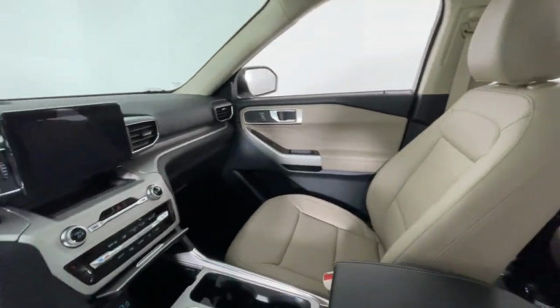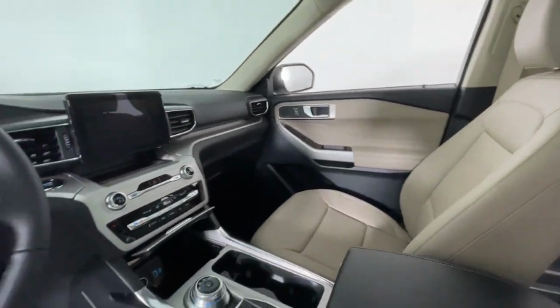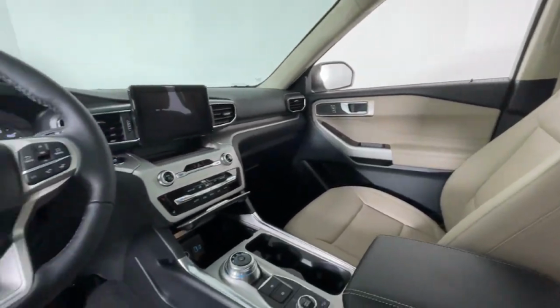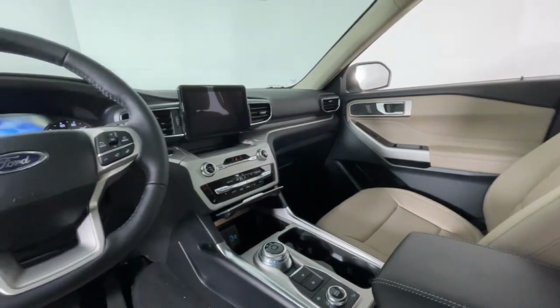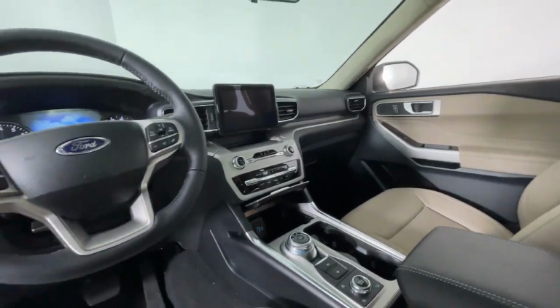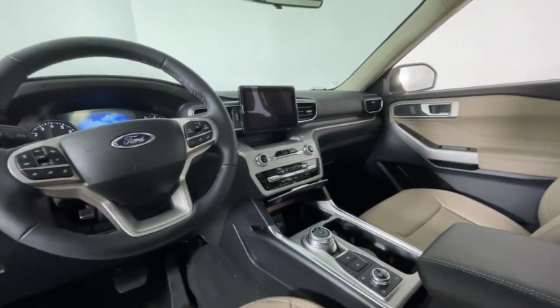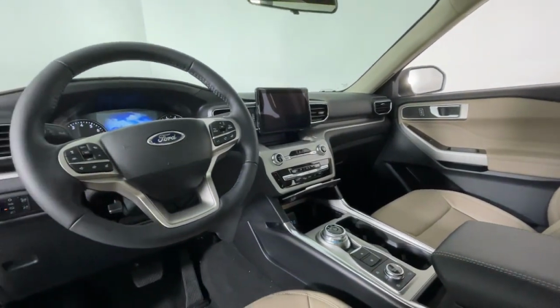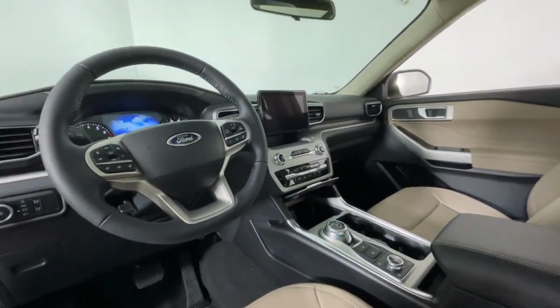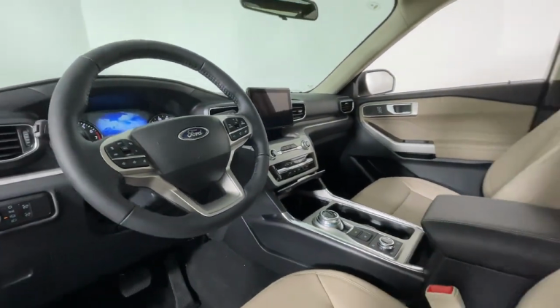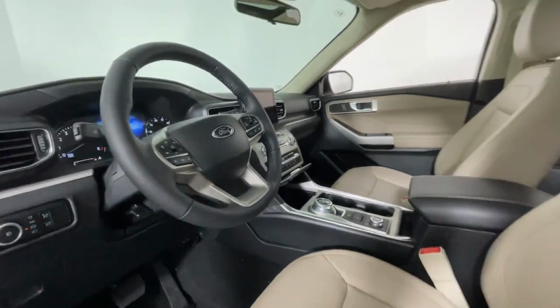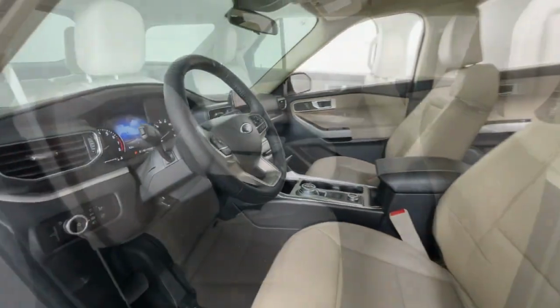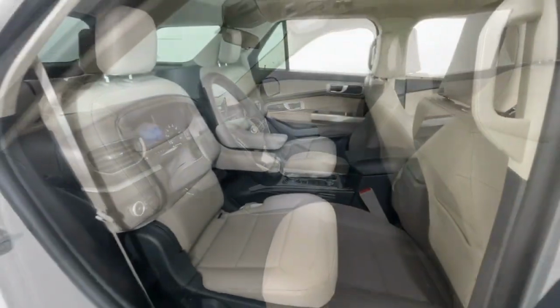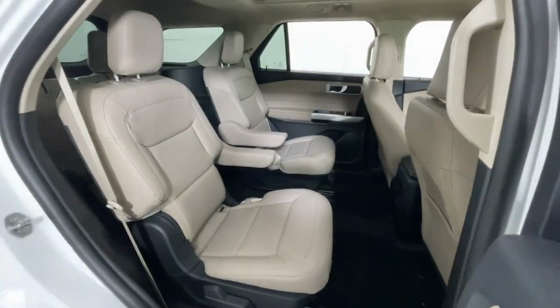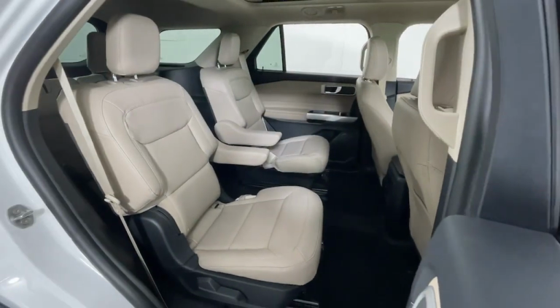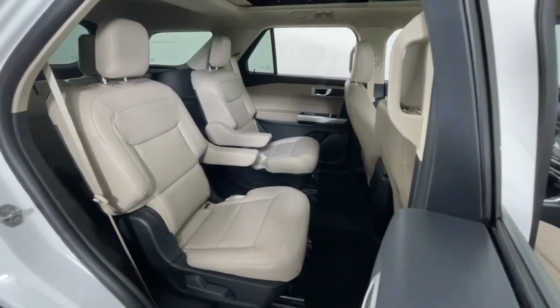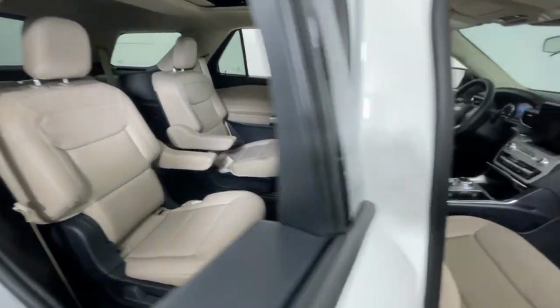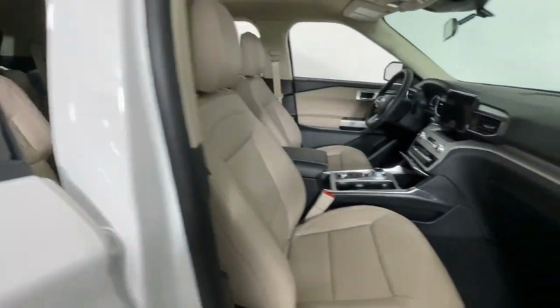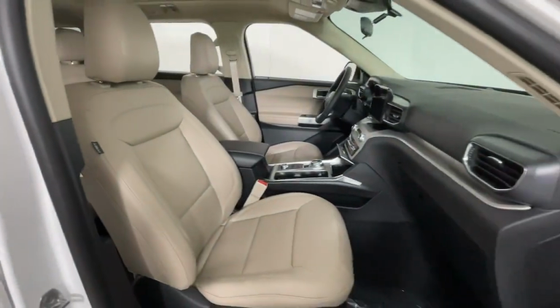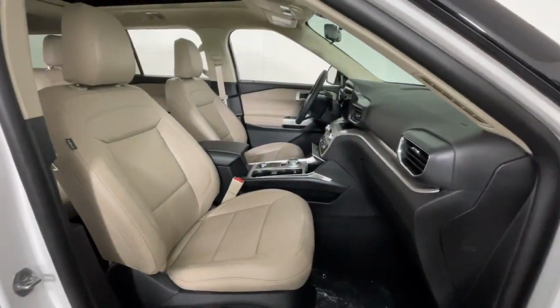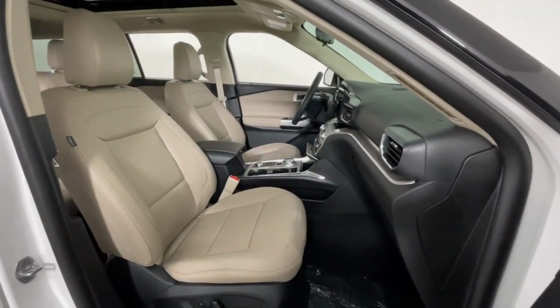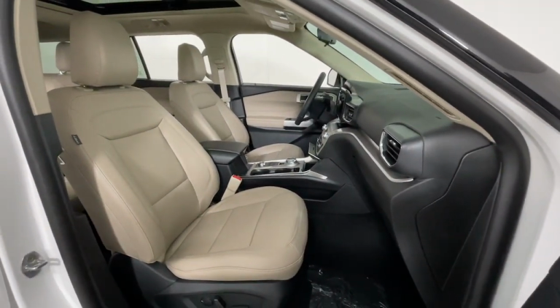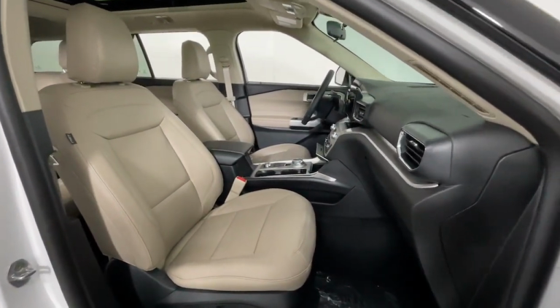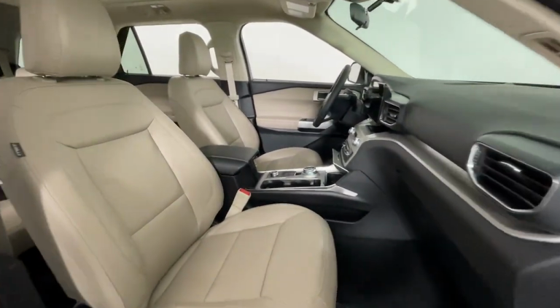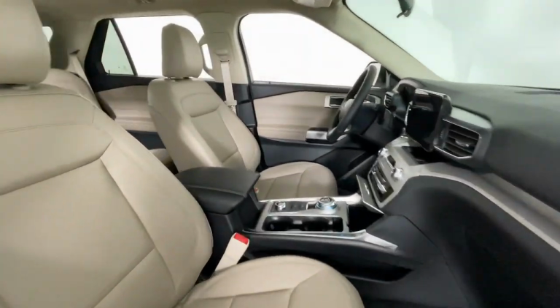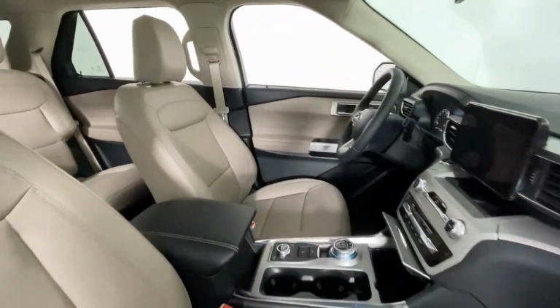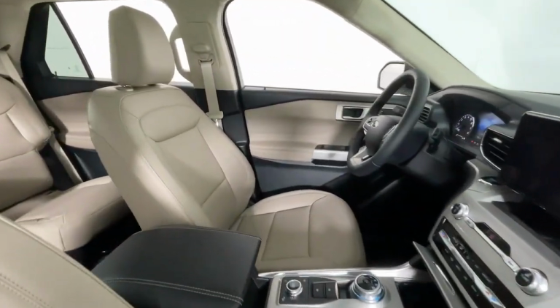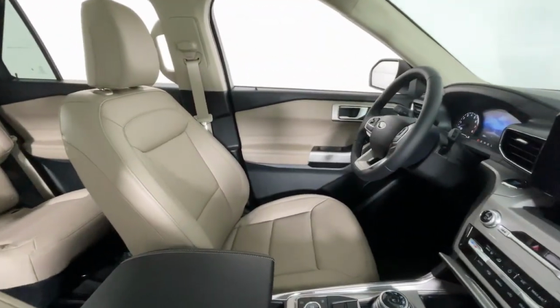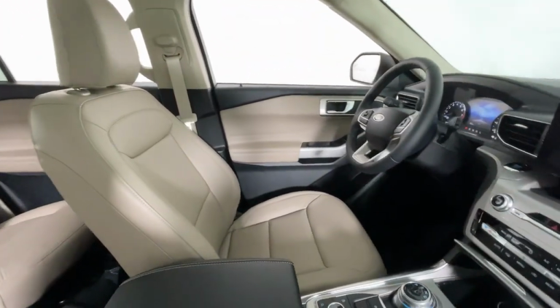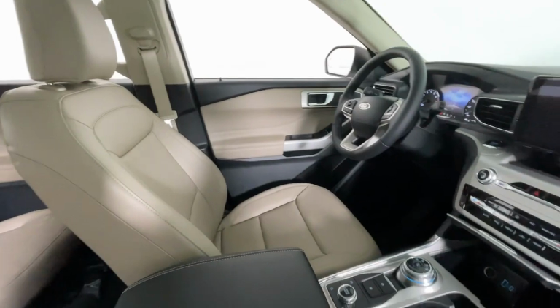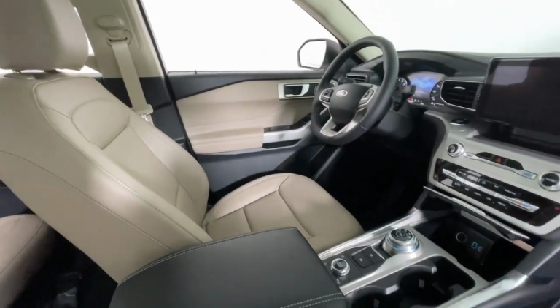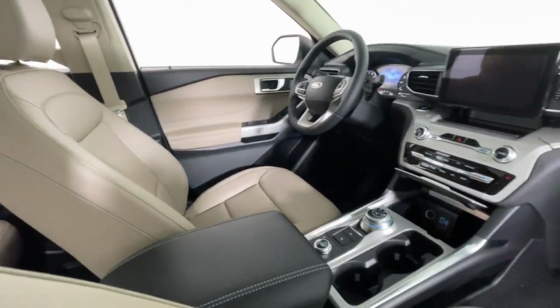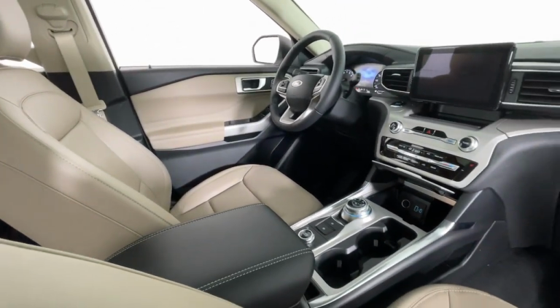The following are some of this vehicle's highlighted options: heated steering wheel, Apple CarPlay and/or Android Auto, 360-degree view car camera, navigation system, and keyless entry.